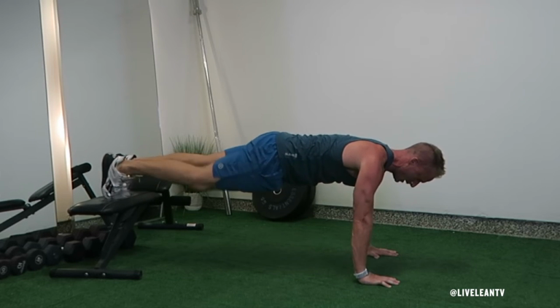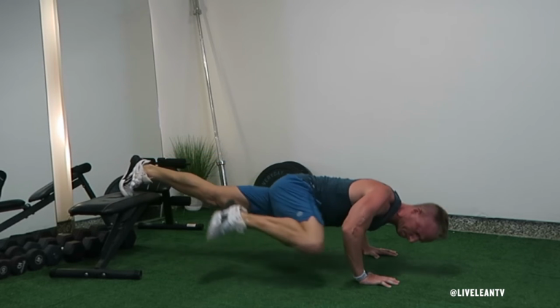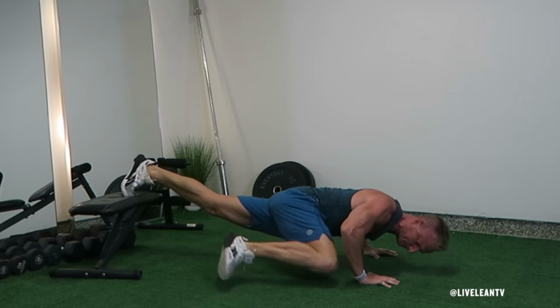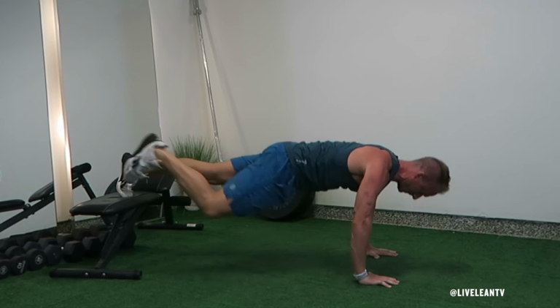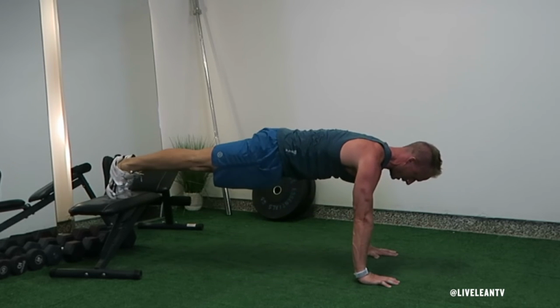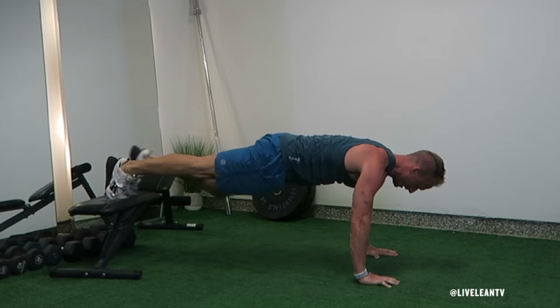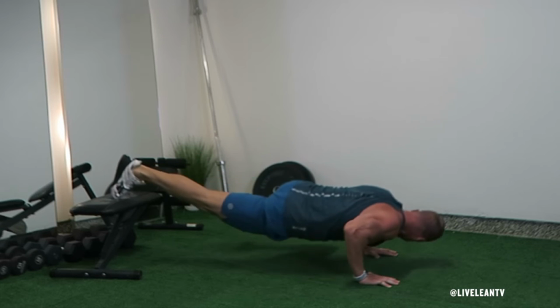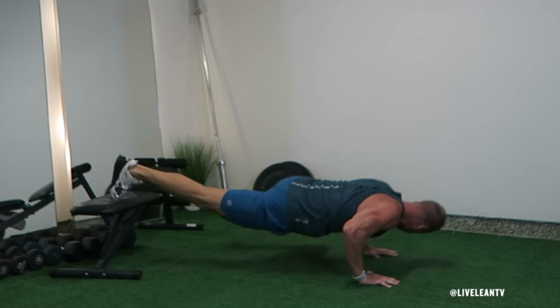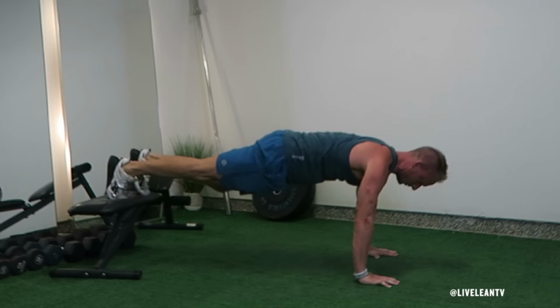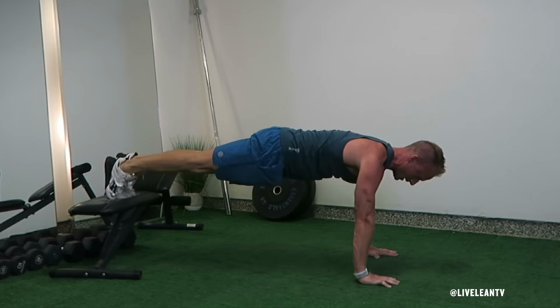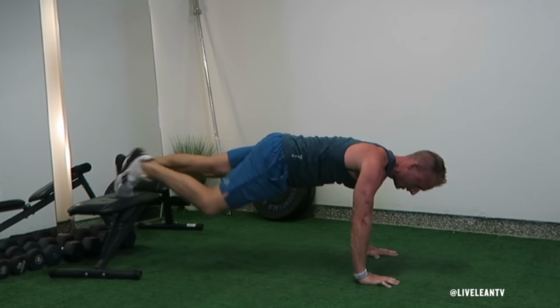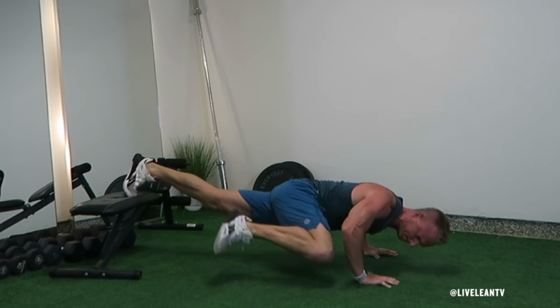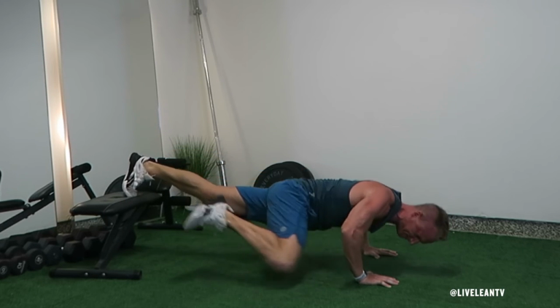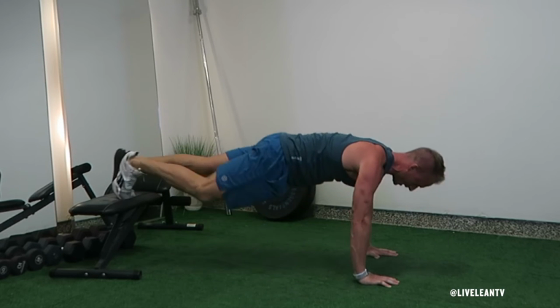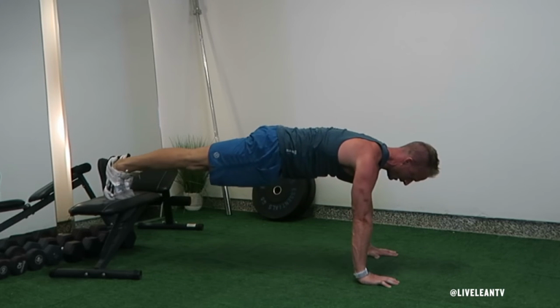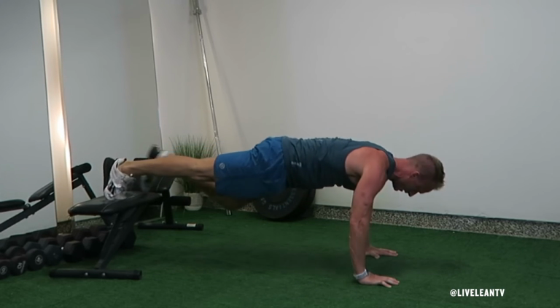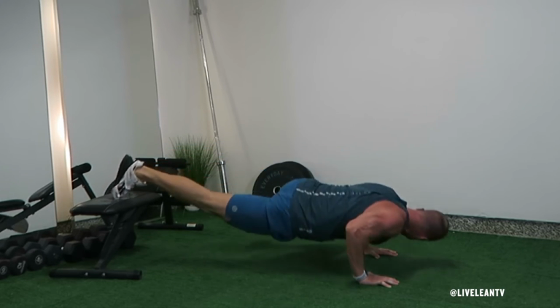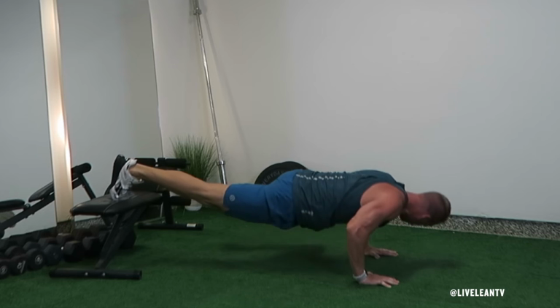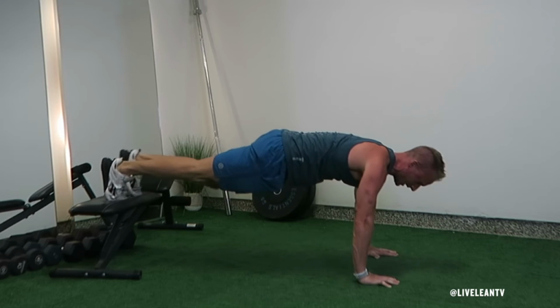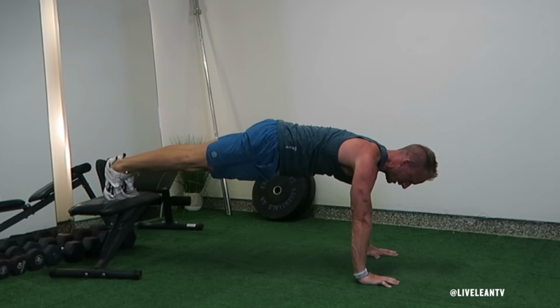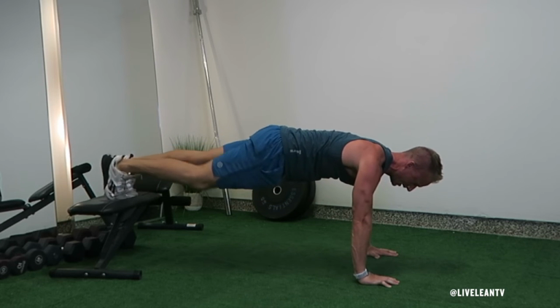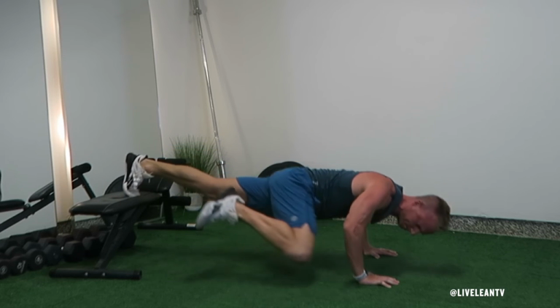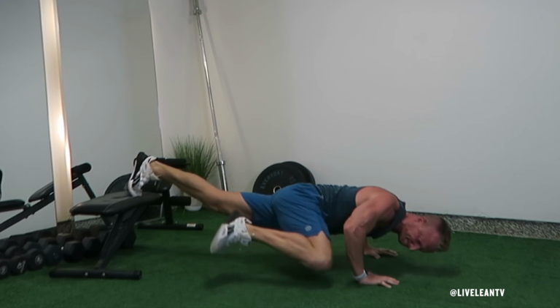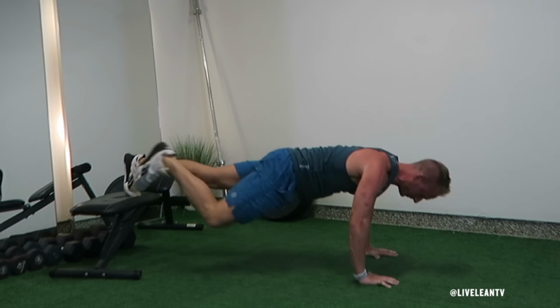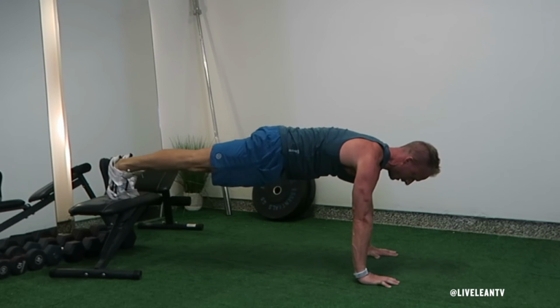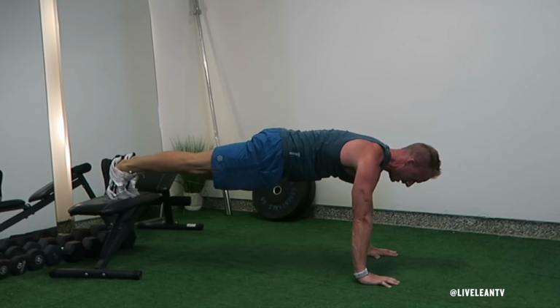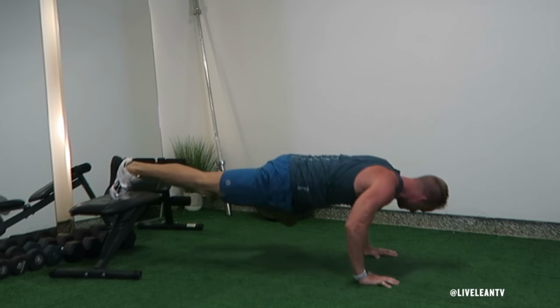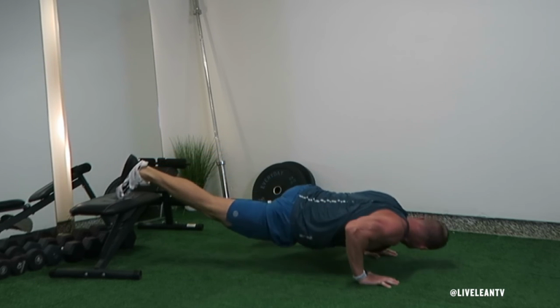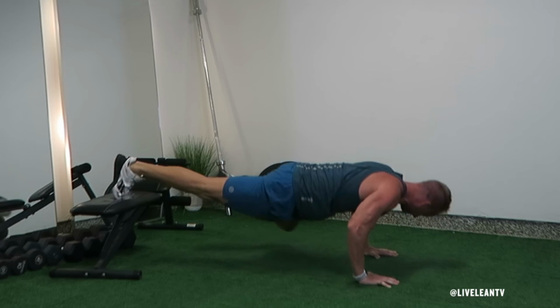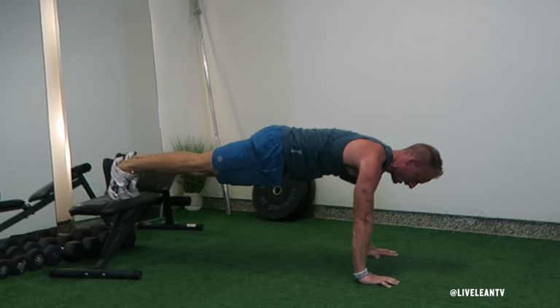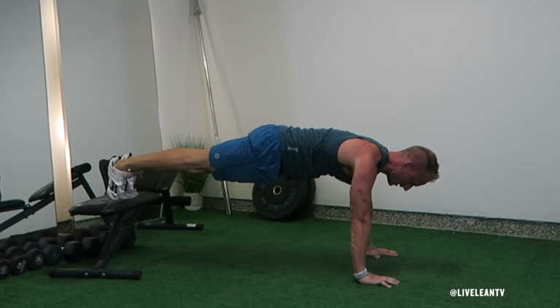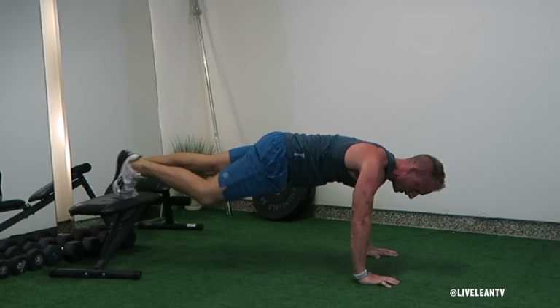As you lower into the push-up, focus on keeping your abs contracted as you bring one knee to the outside of your elbow on the same side. As you push yourself back to the top of the push-up, straighten your leg and repeat the same movement with the other side. That's one rep — repeat for reps or time.